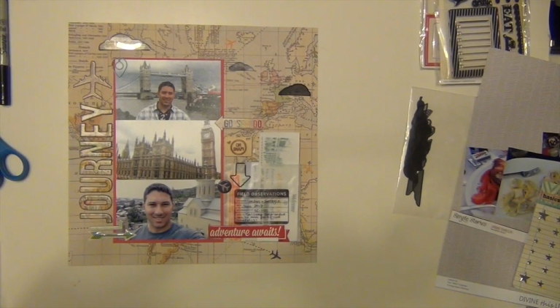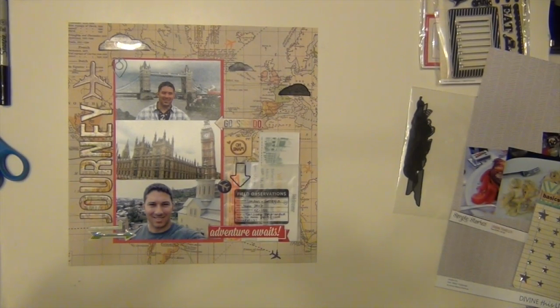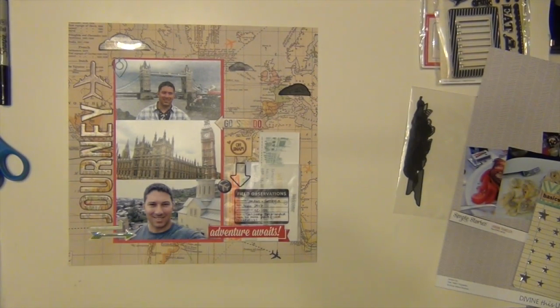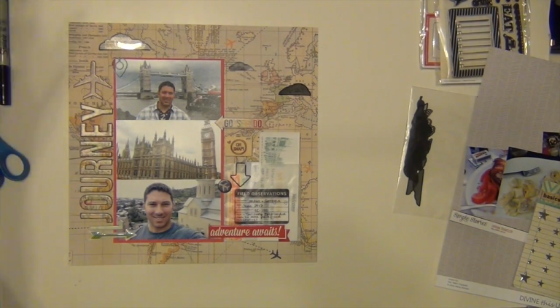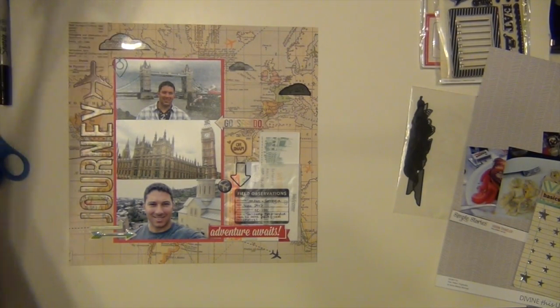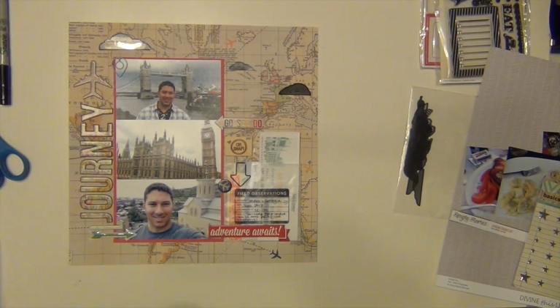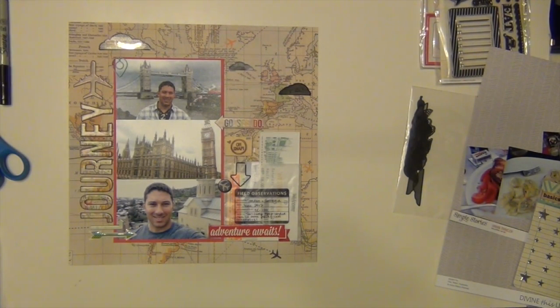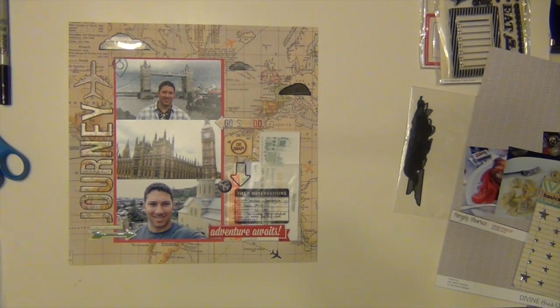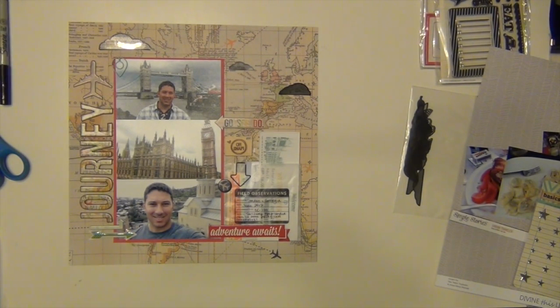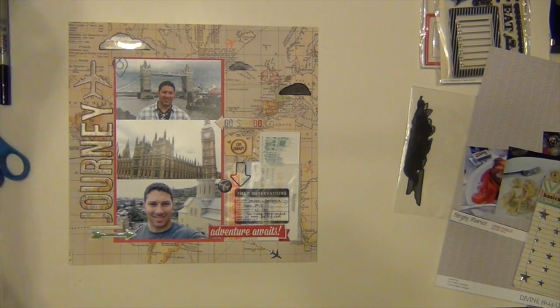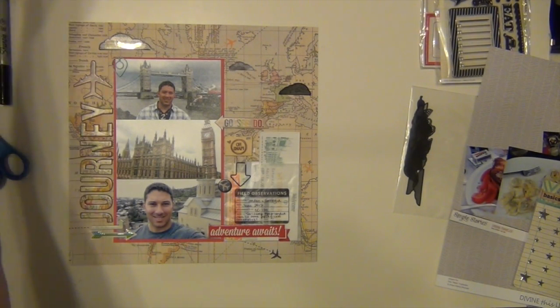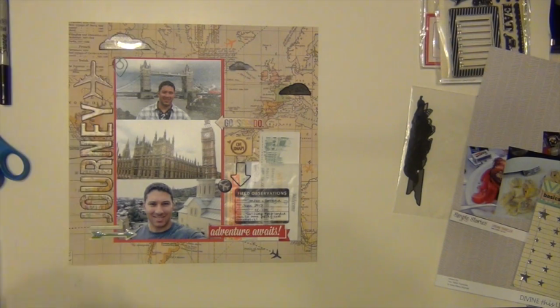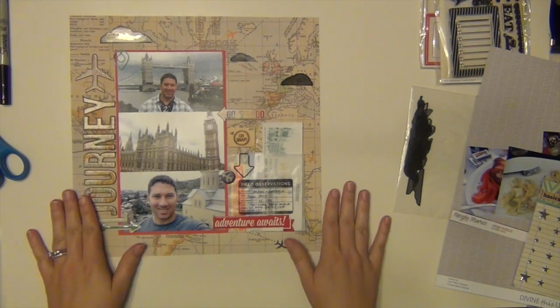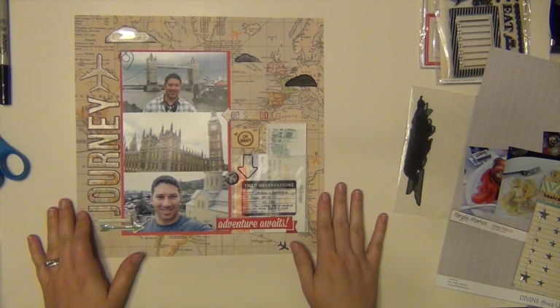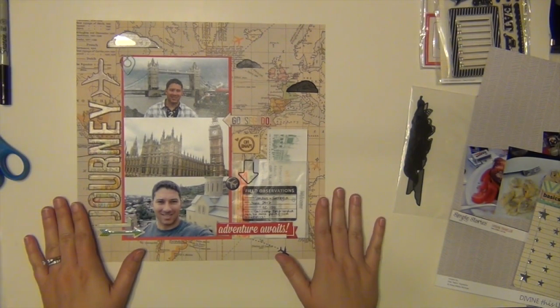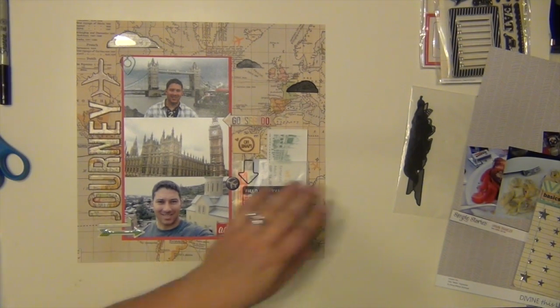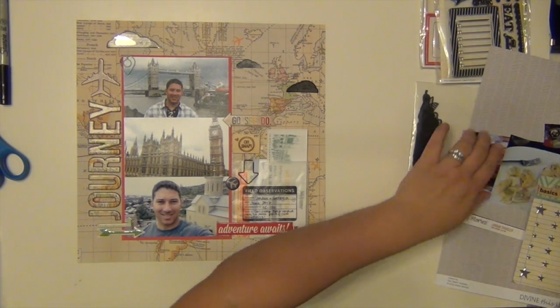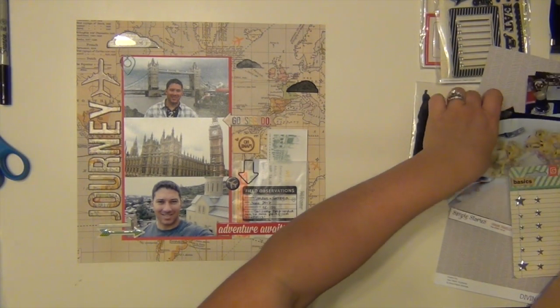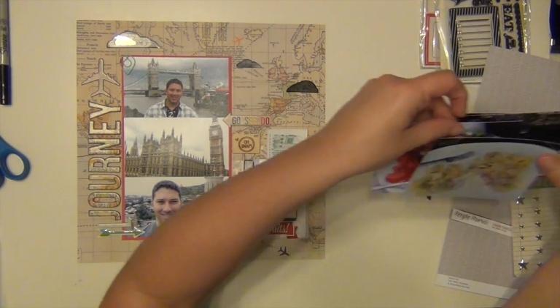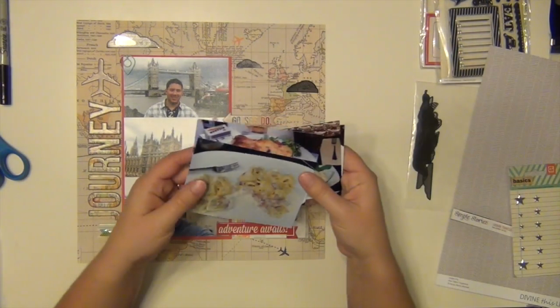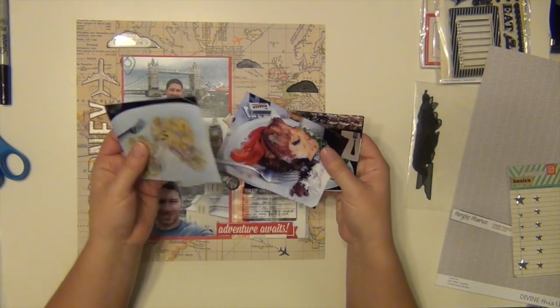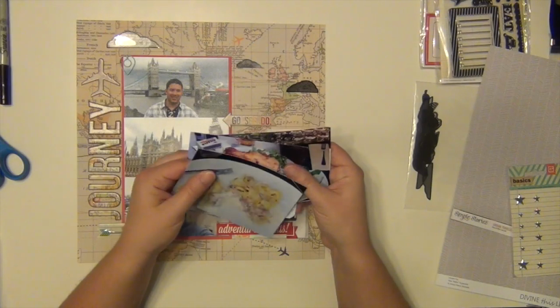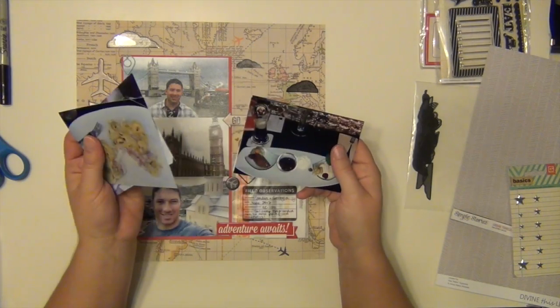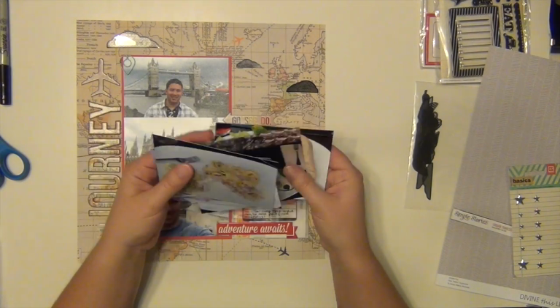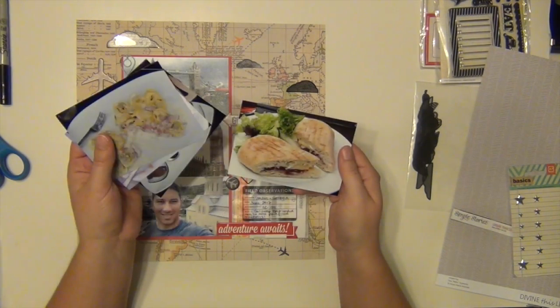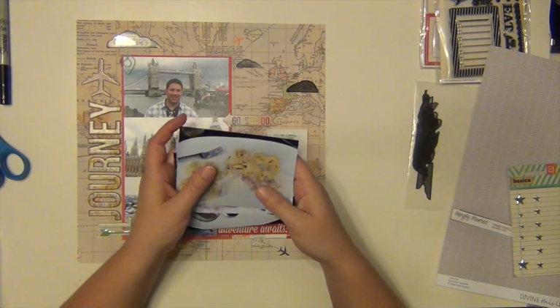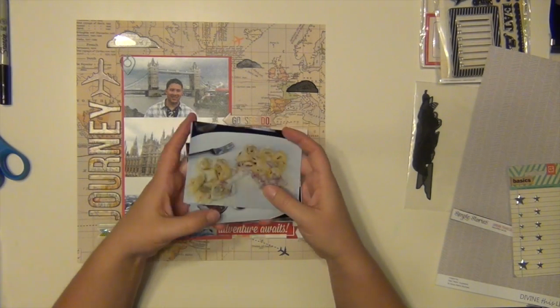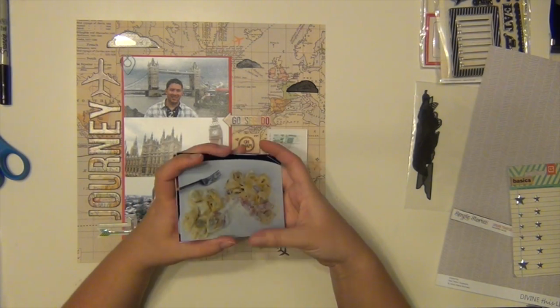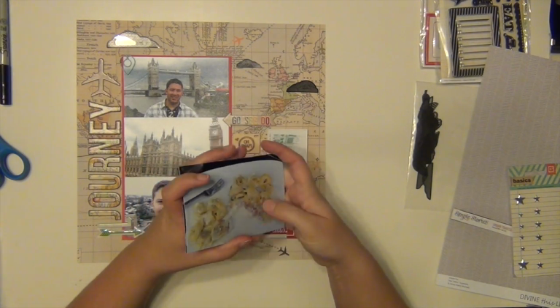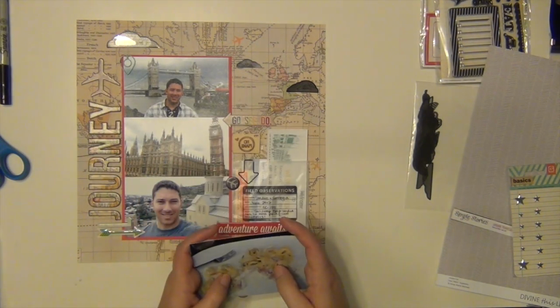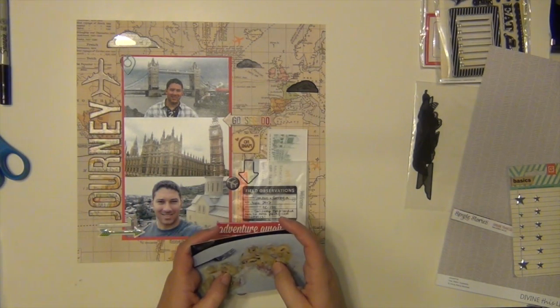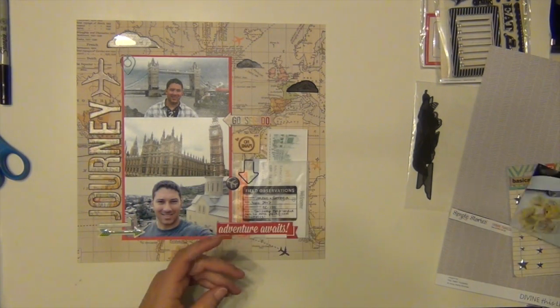Hey everyone, it's Sarah. I have another process video for you here. This is the fourth layout that I have made with my roundabout kit, and this layout is going to complement the journey layout — that one that's sitting on my desk right there.